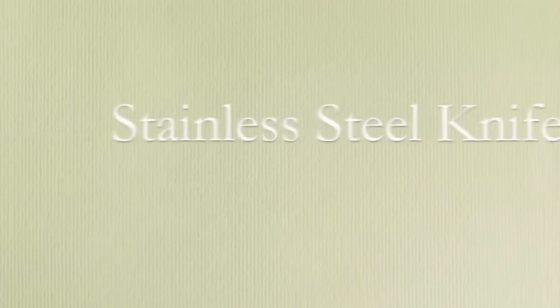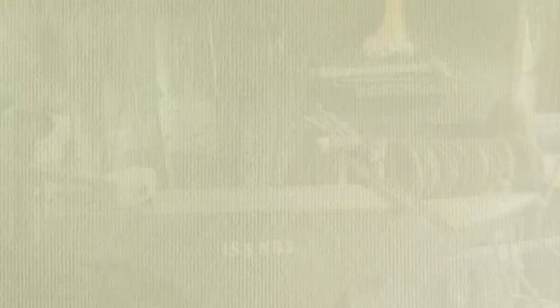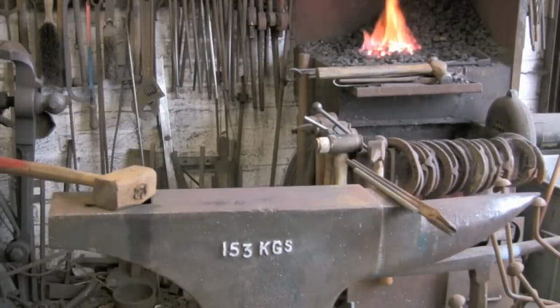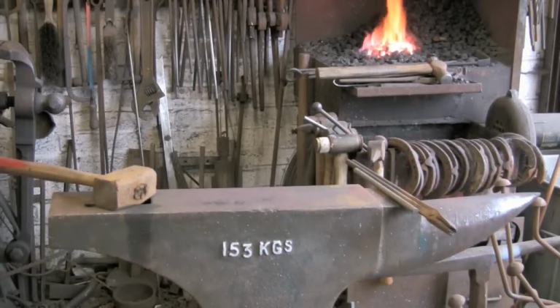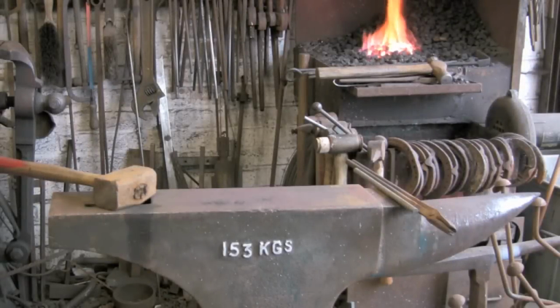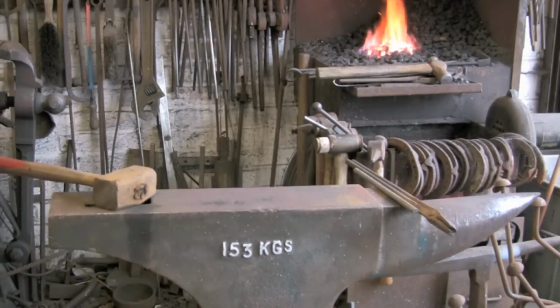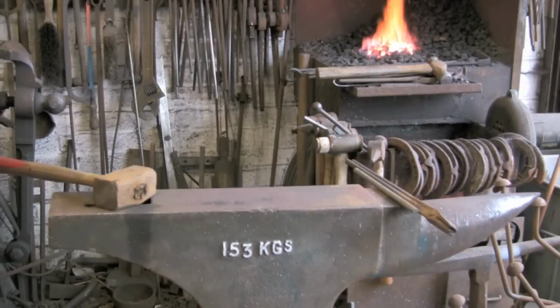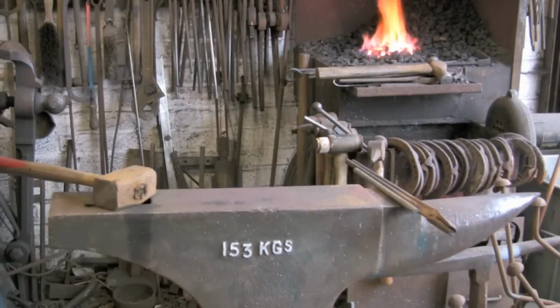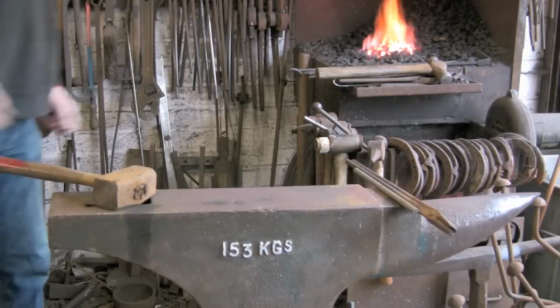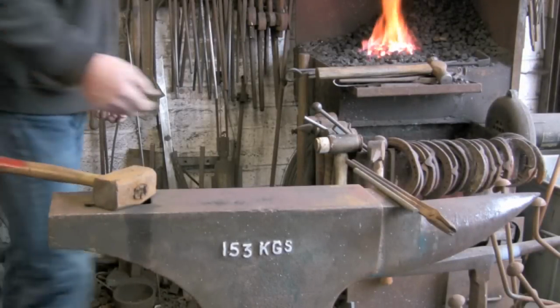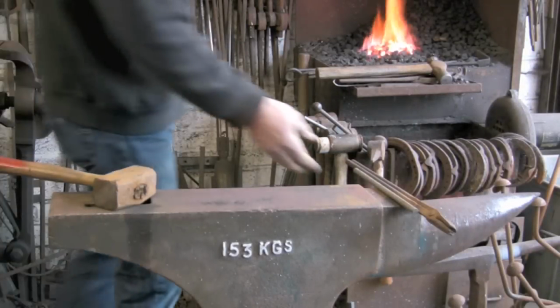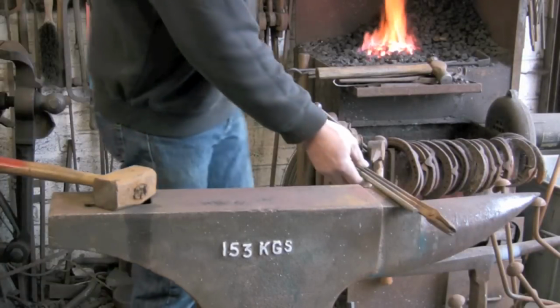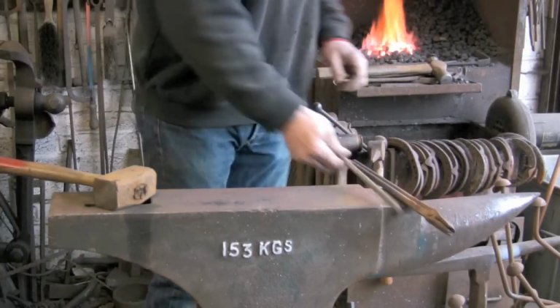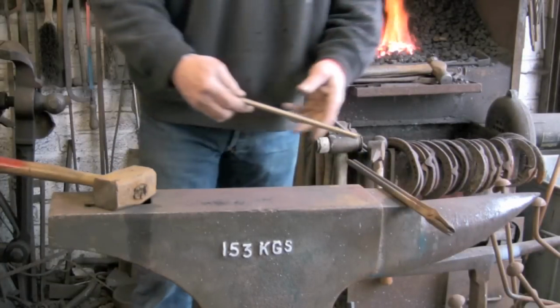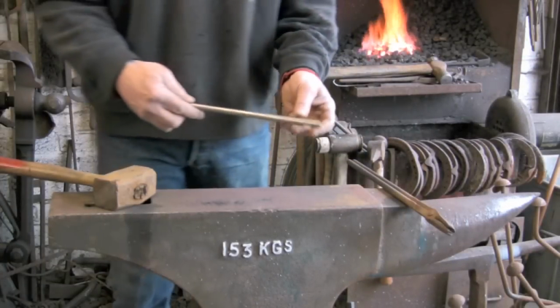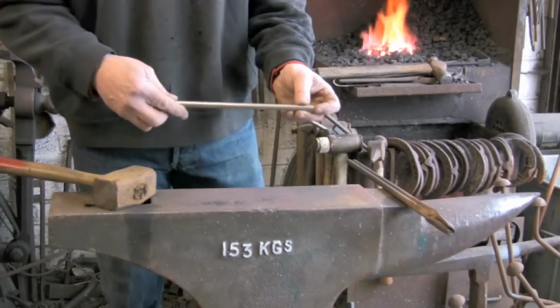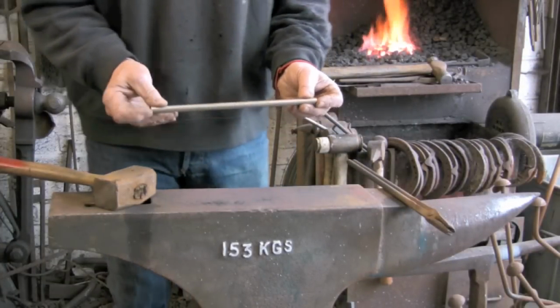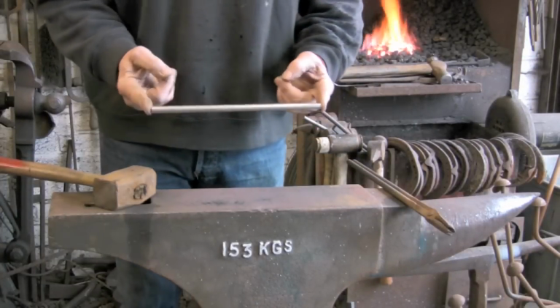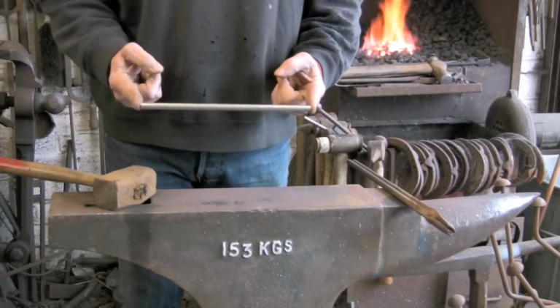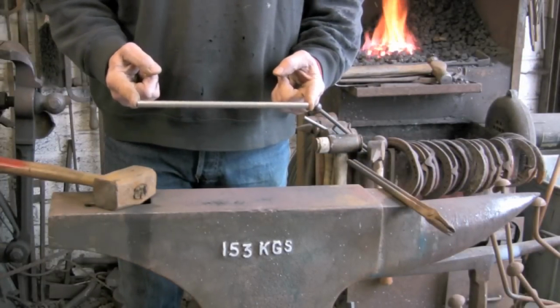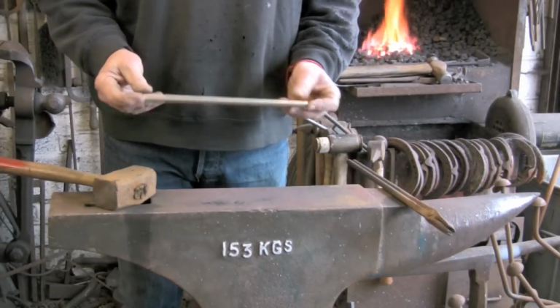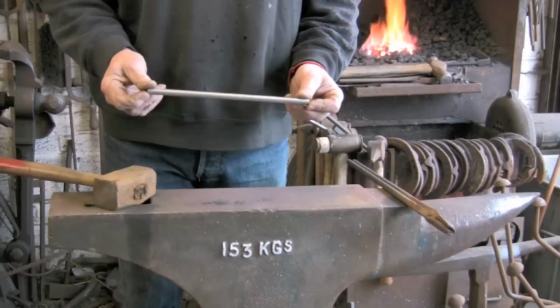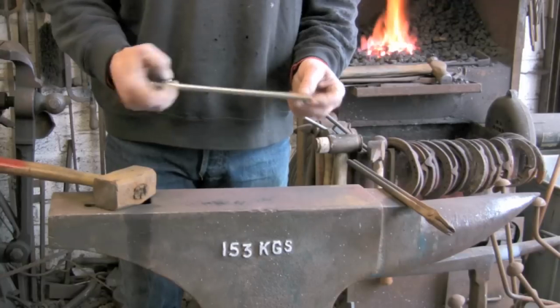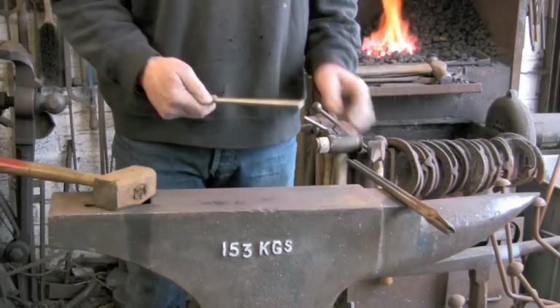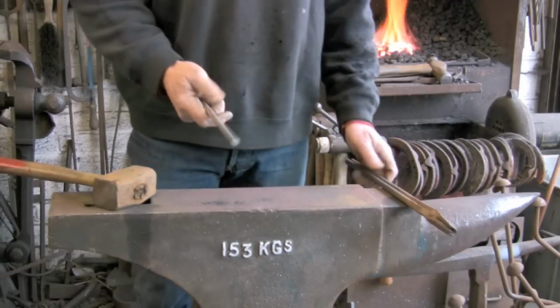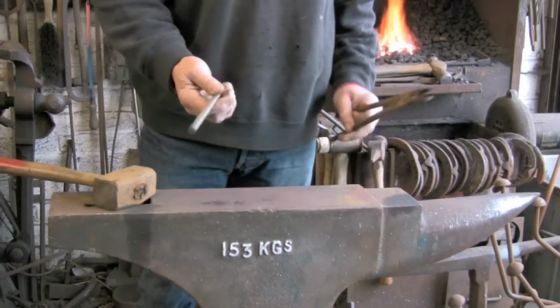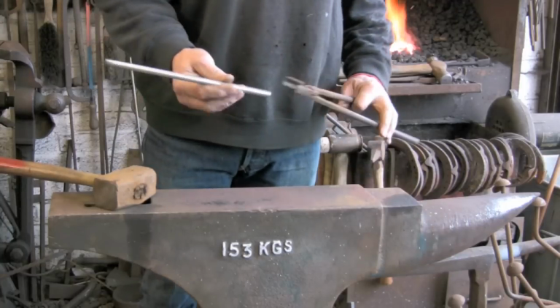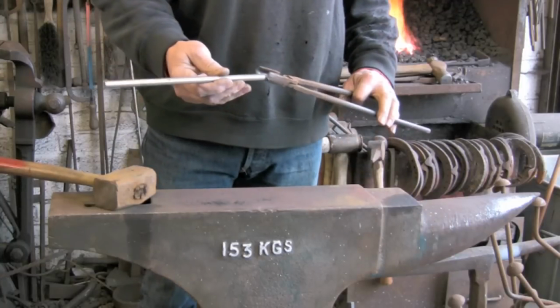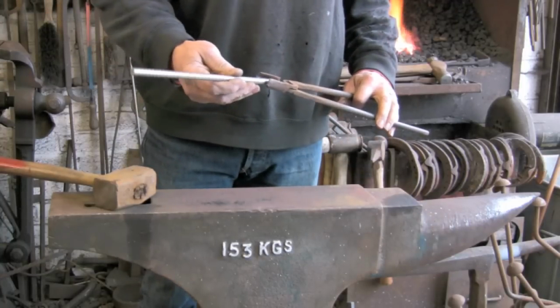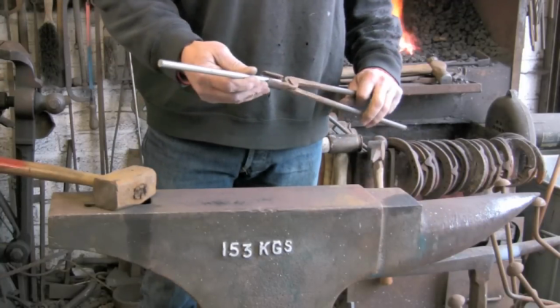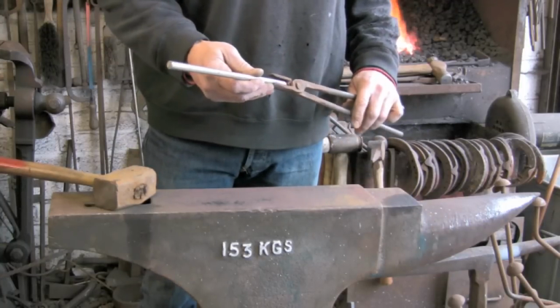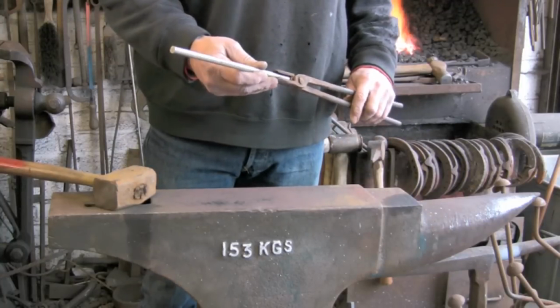Hi guys, today I am going to make a little stainless steel knife. I am starting off with 9 inches of 10mm or 3/8 inch depending on which continent you are on.